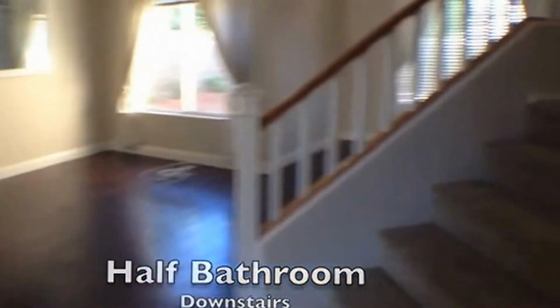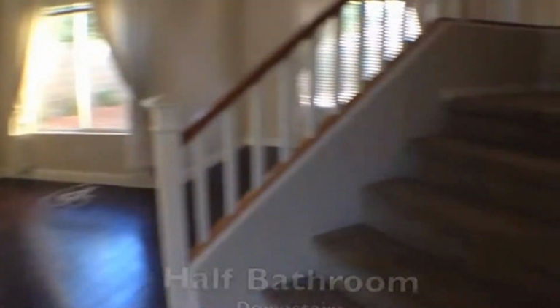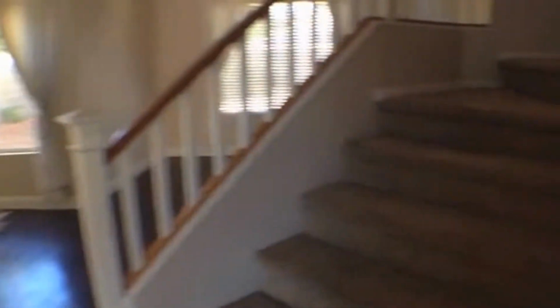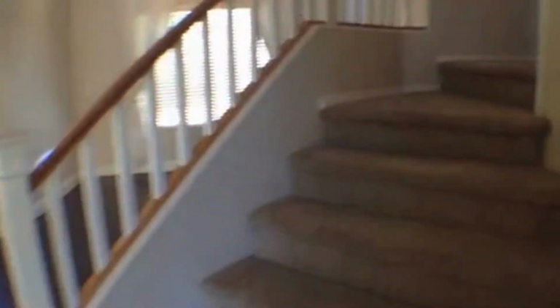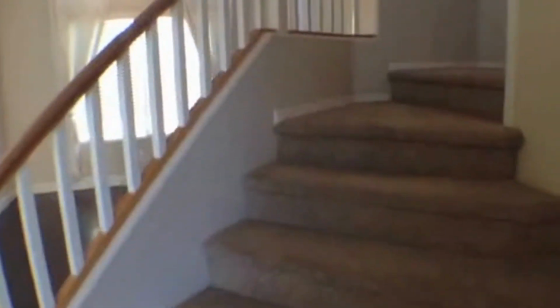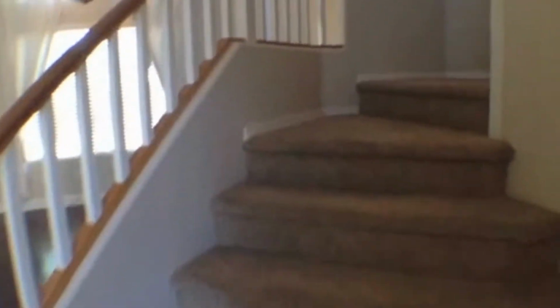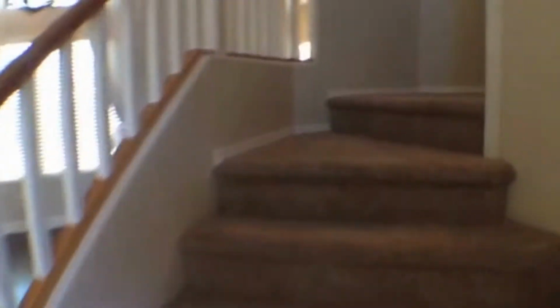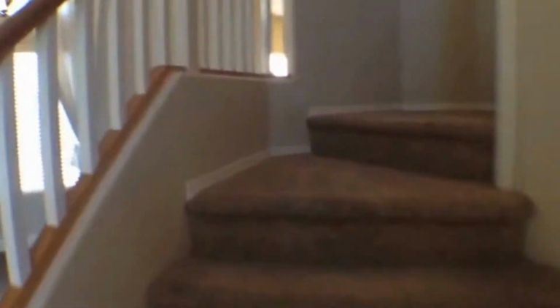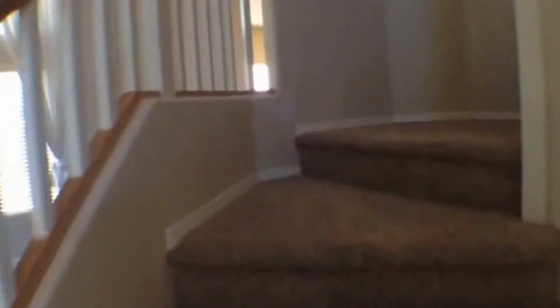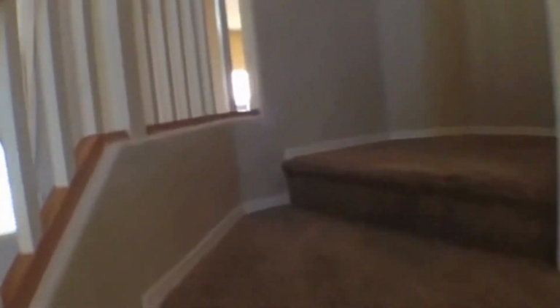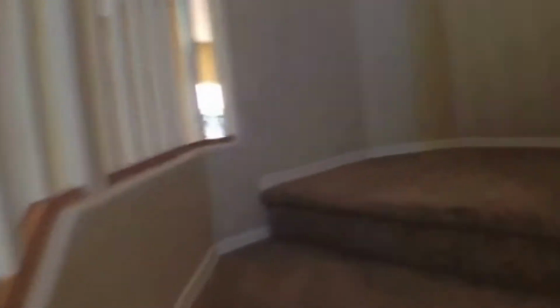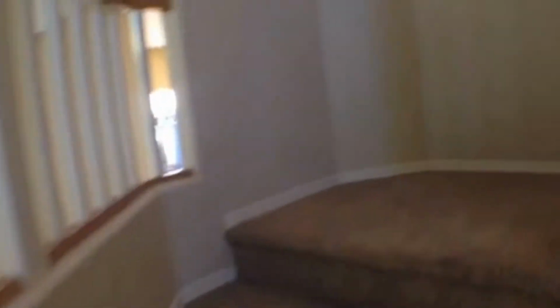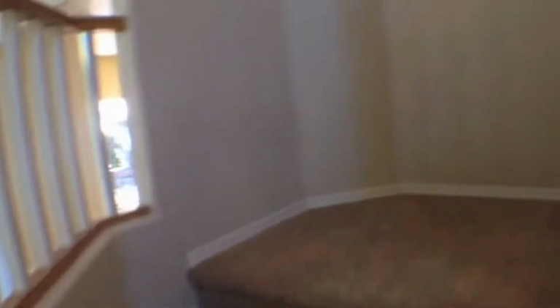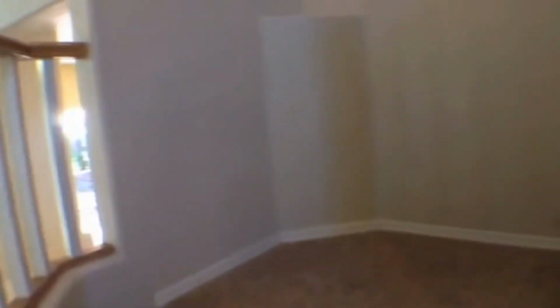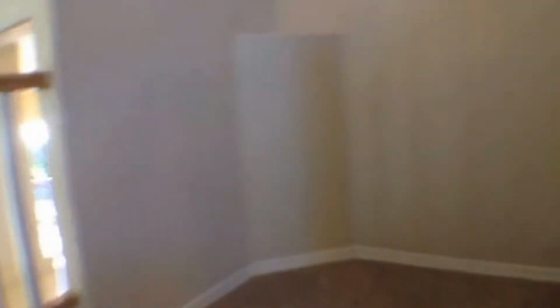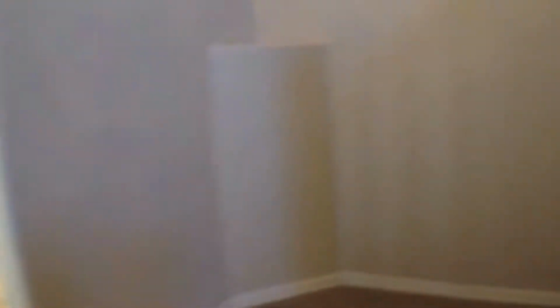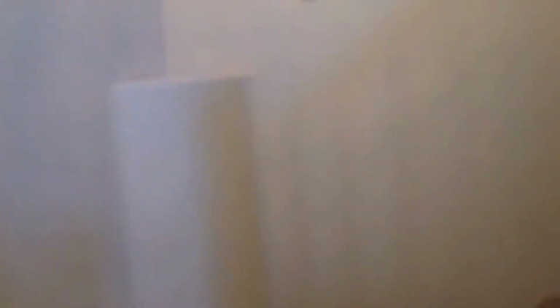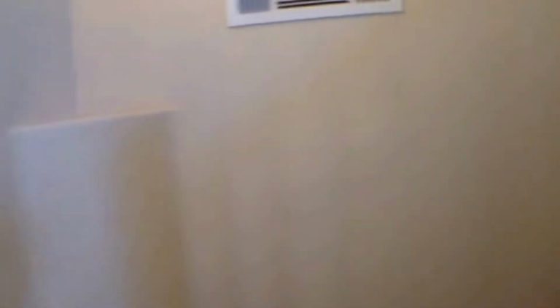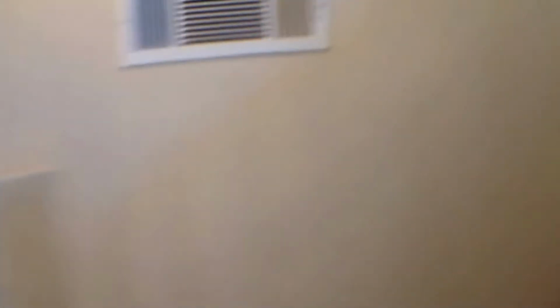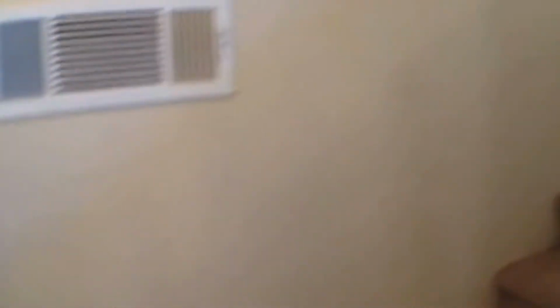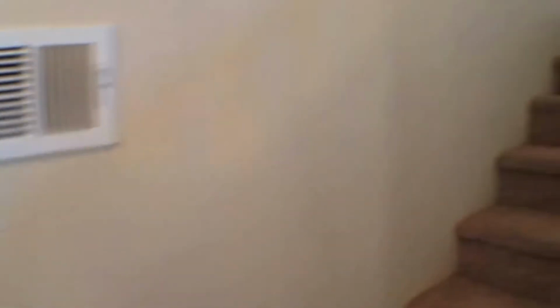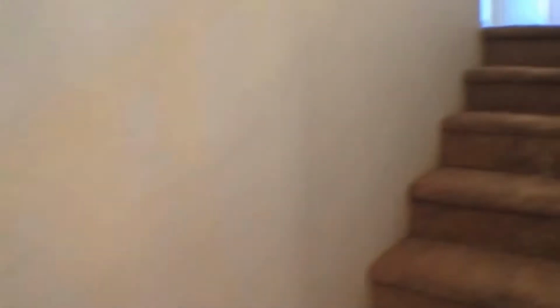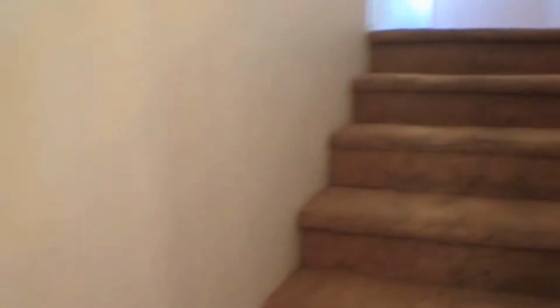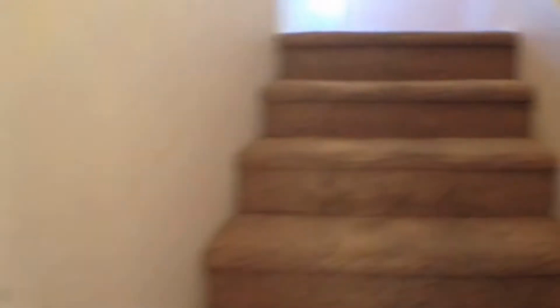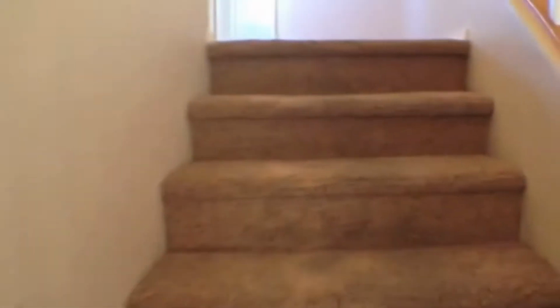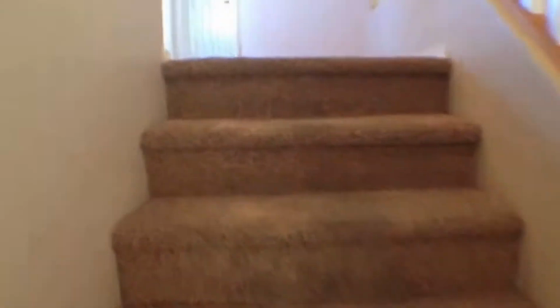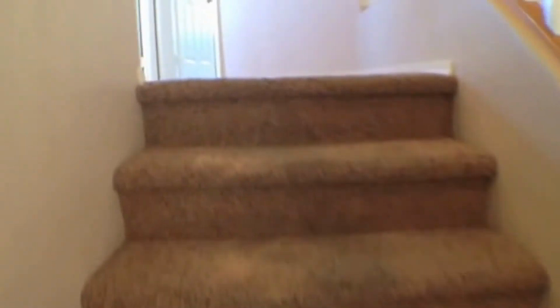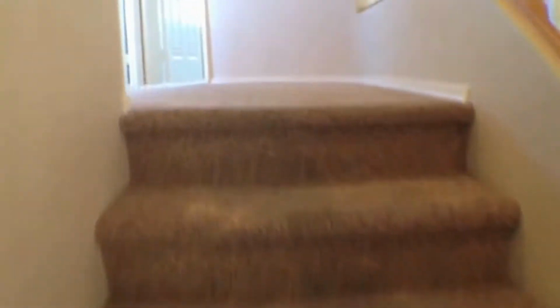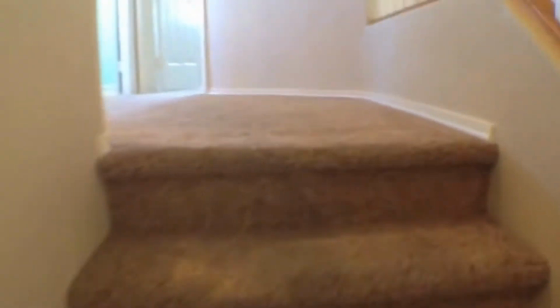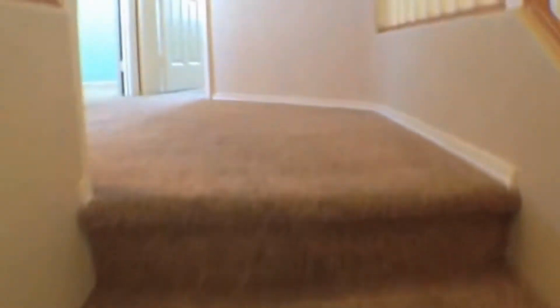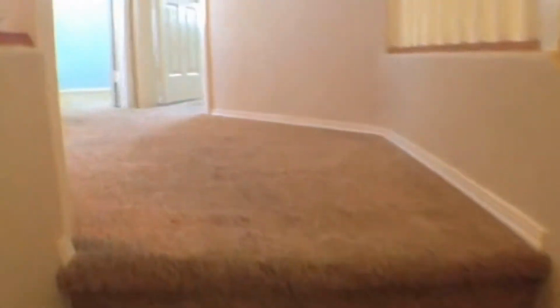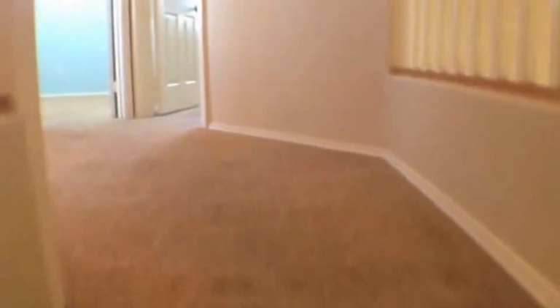As we head up the stairs, I'll tell you a little bit about the next floor we're going to see. This has all three bedrooms and an additional bathroom up here.